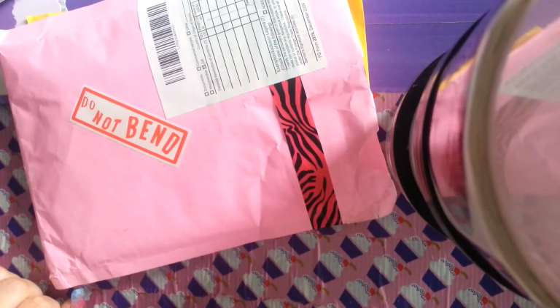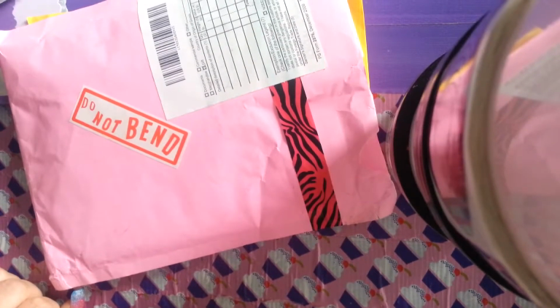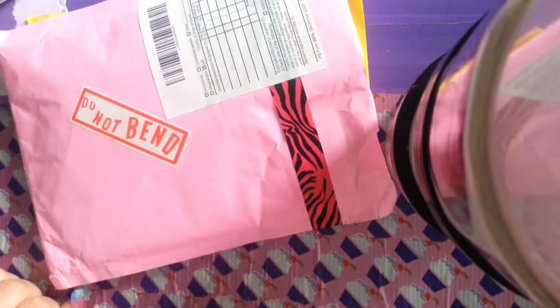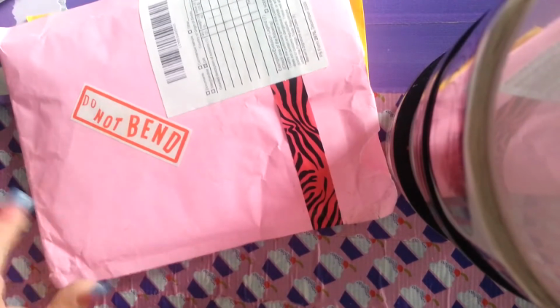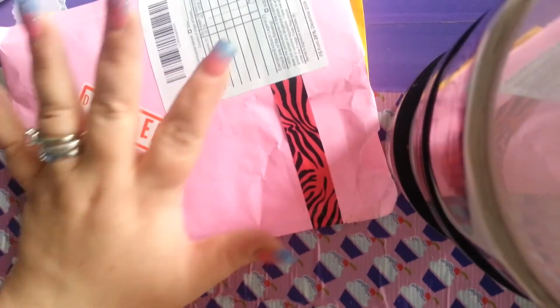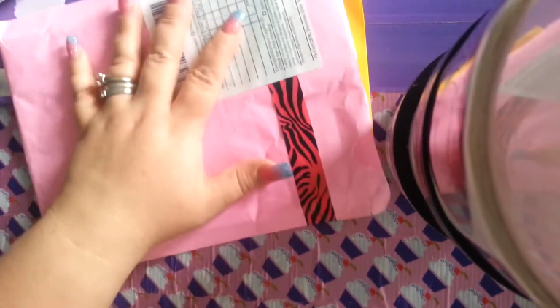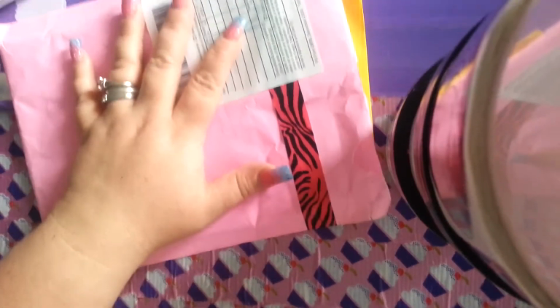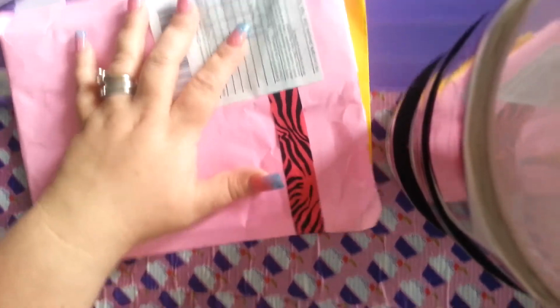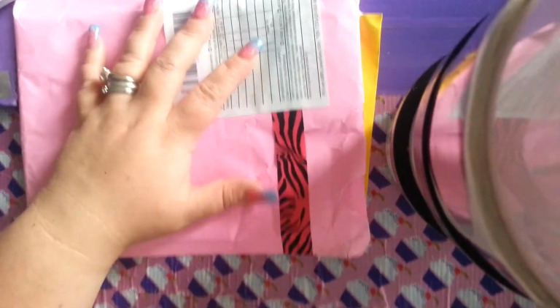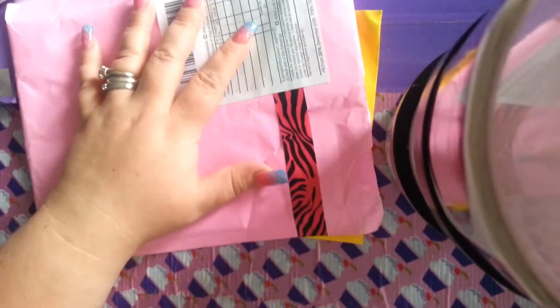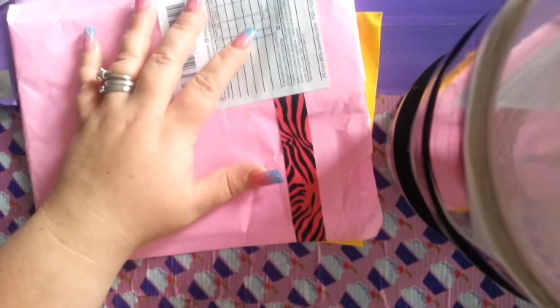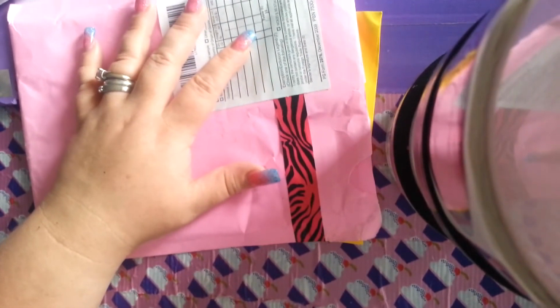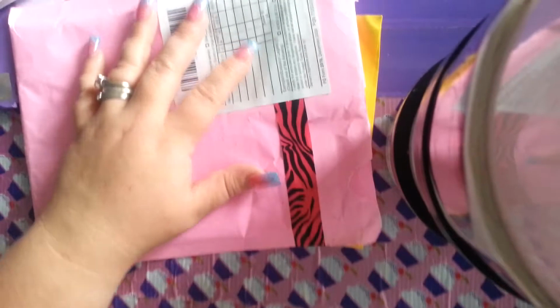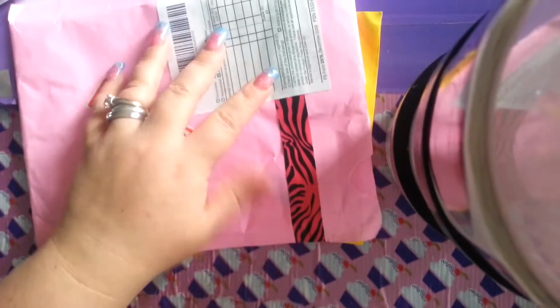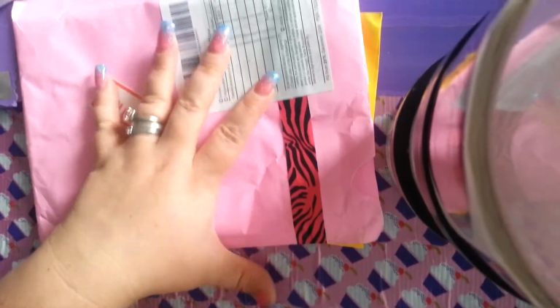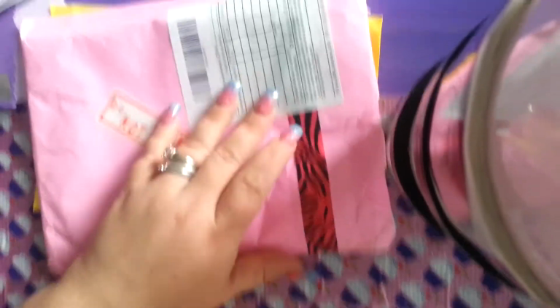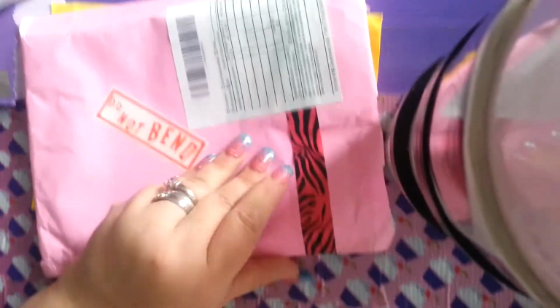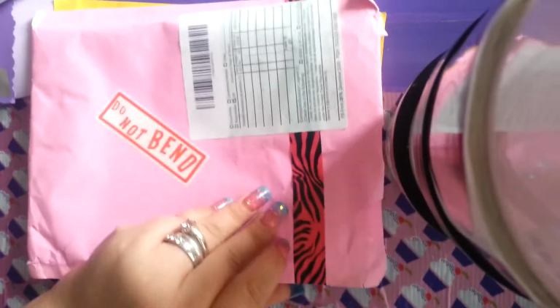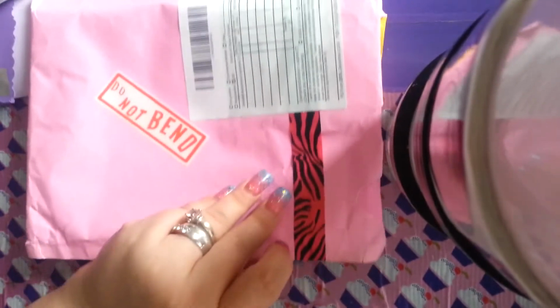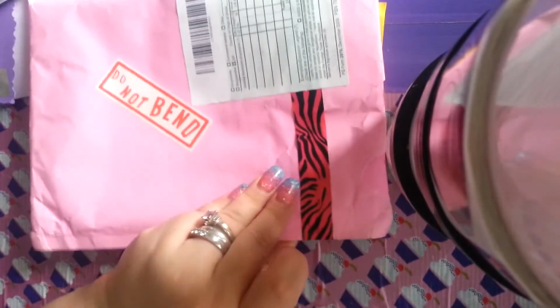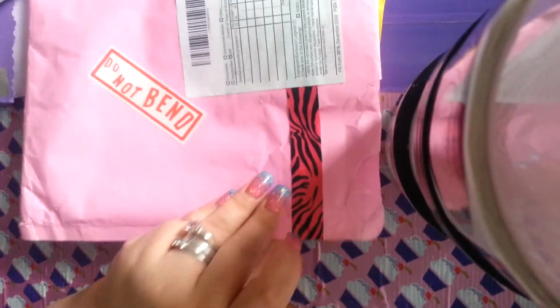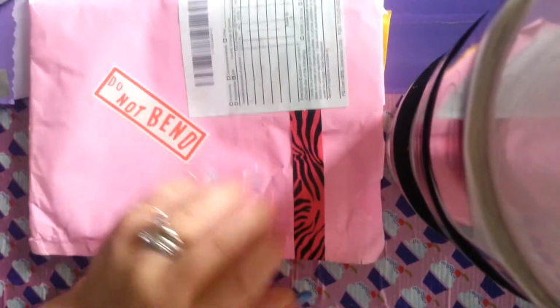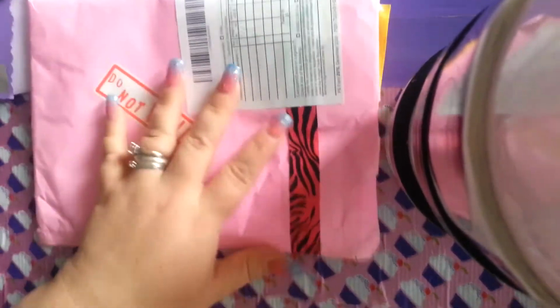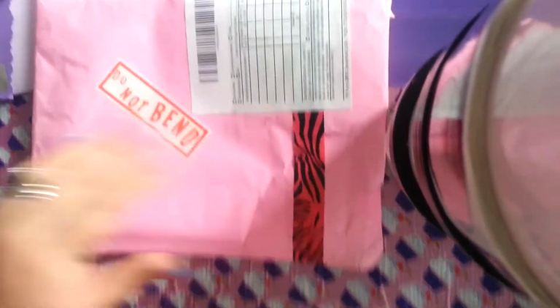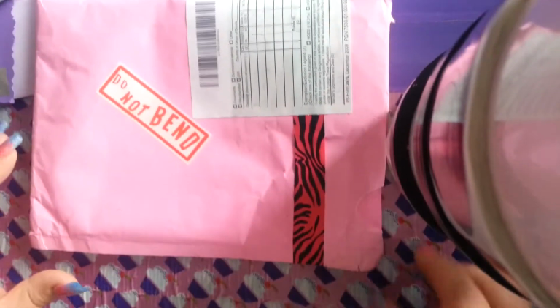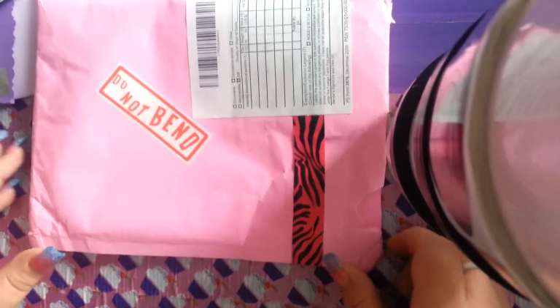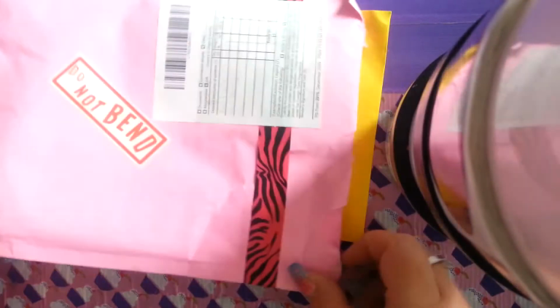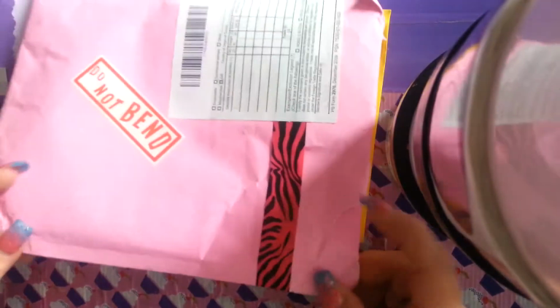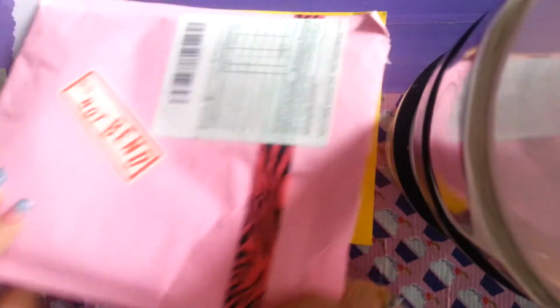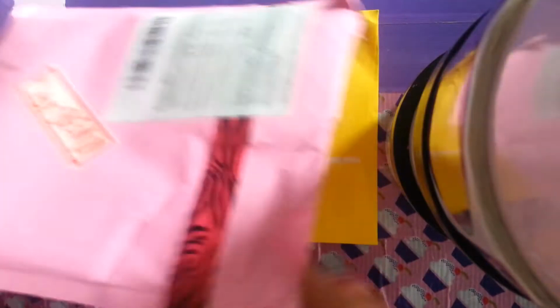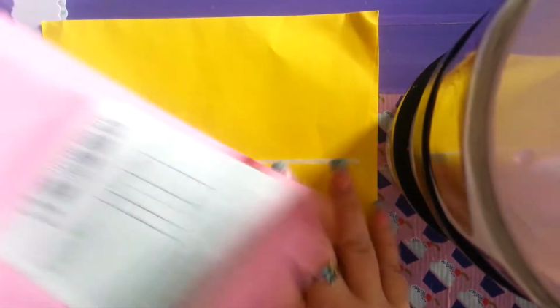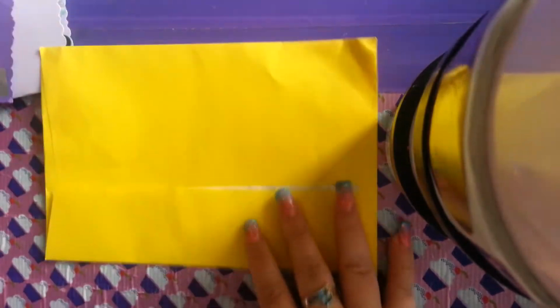Hi guys, Sweet Nails back again. I have another swap reveal for you today. This is from Nunez80. She sent me this huge package.